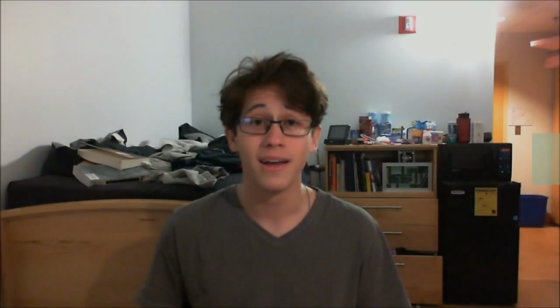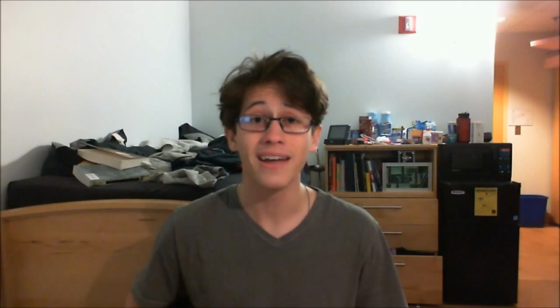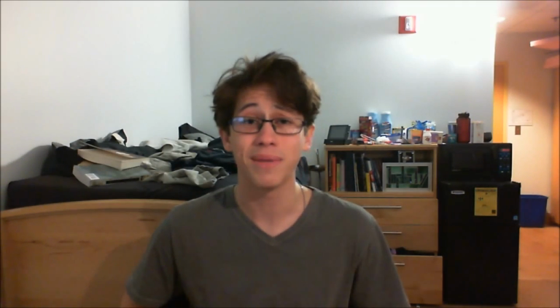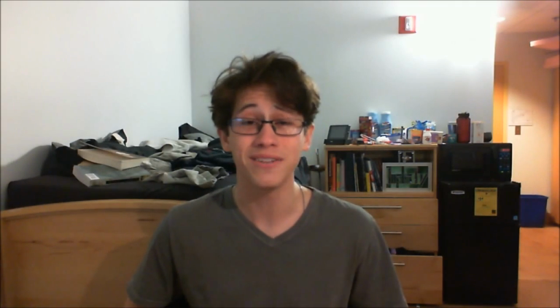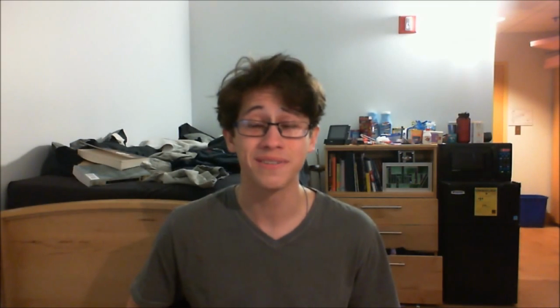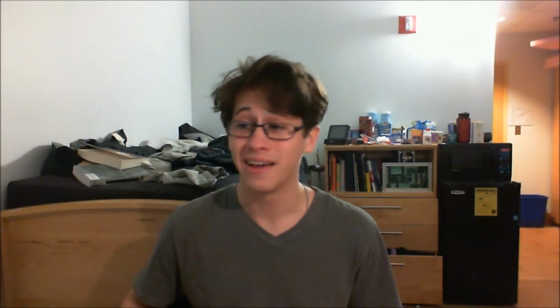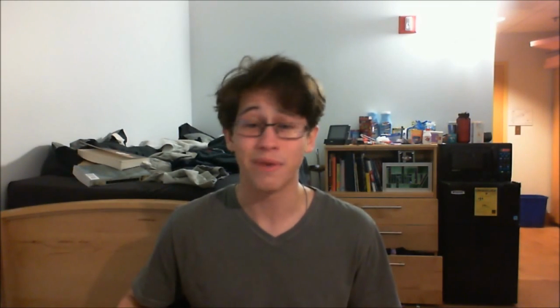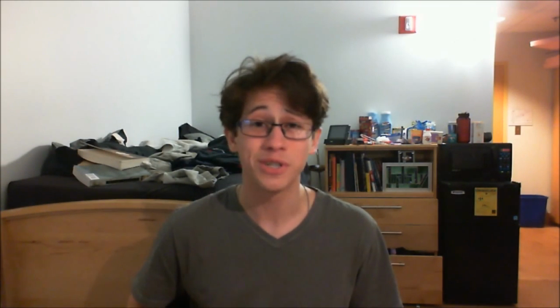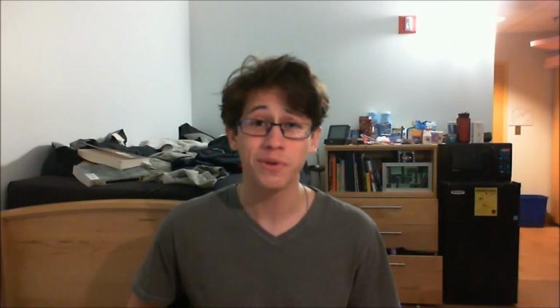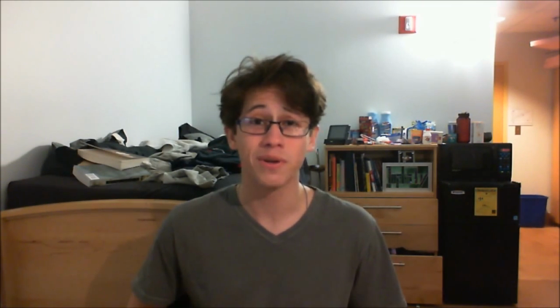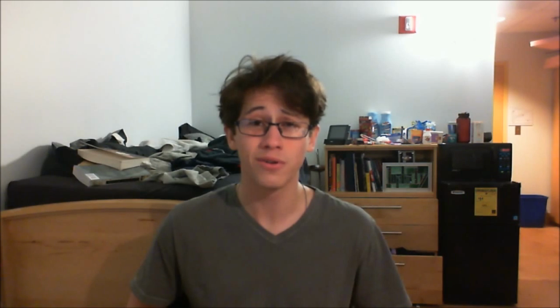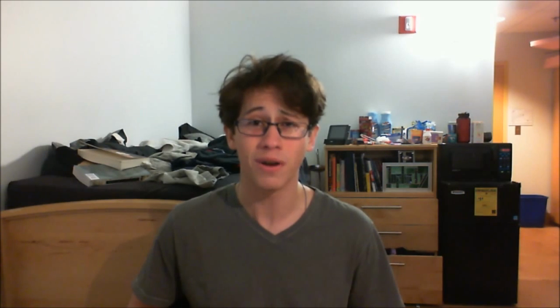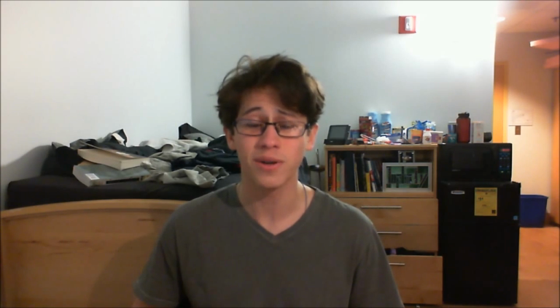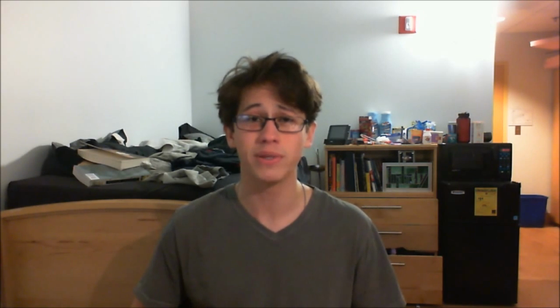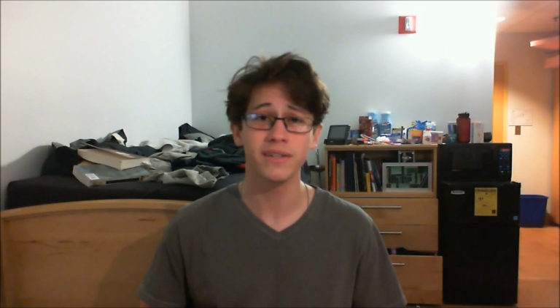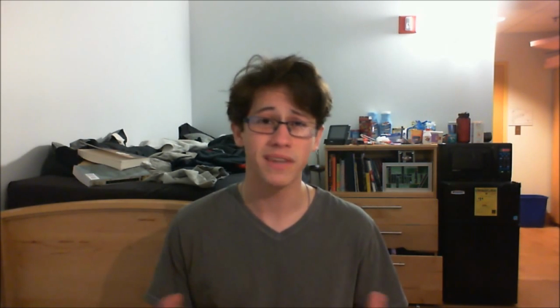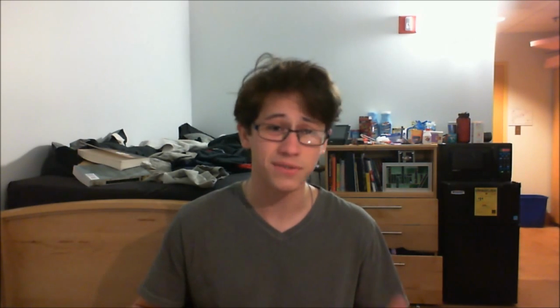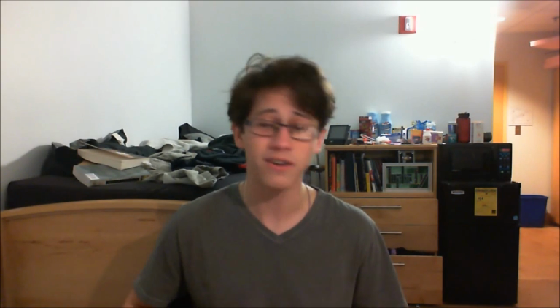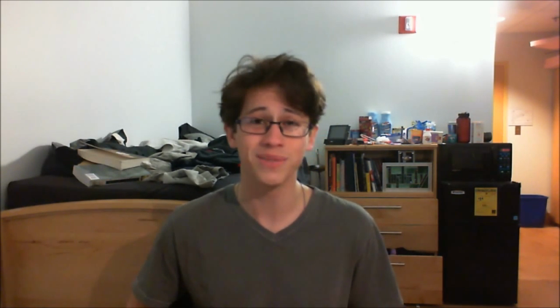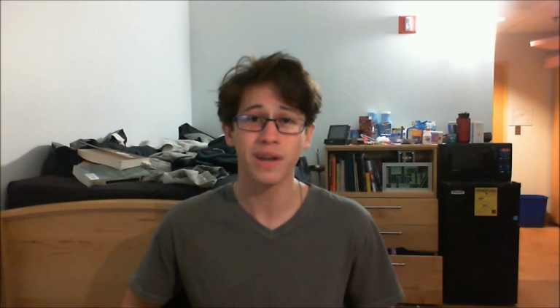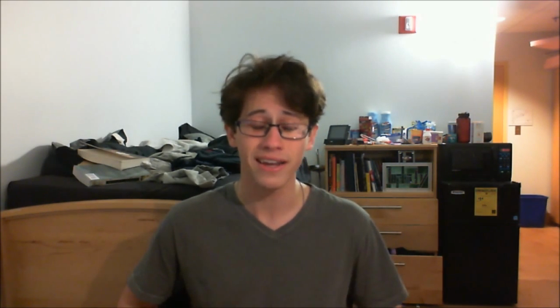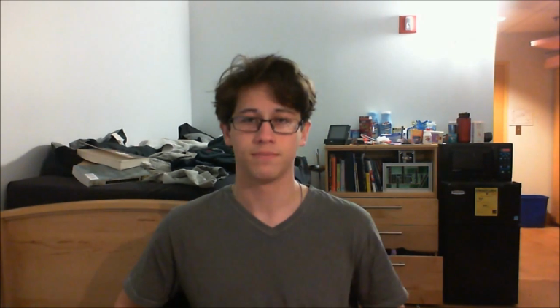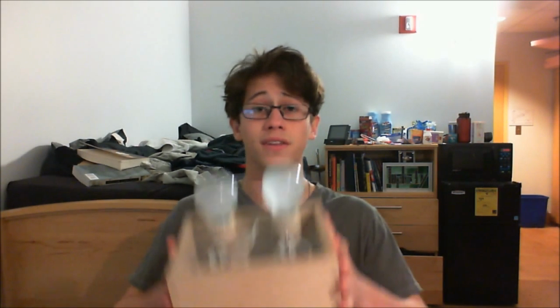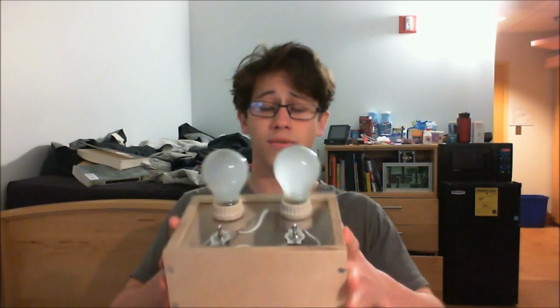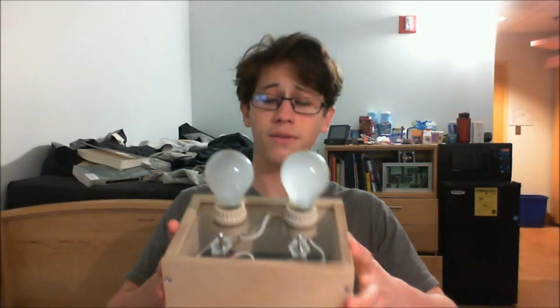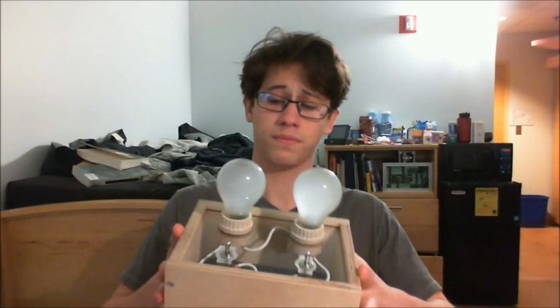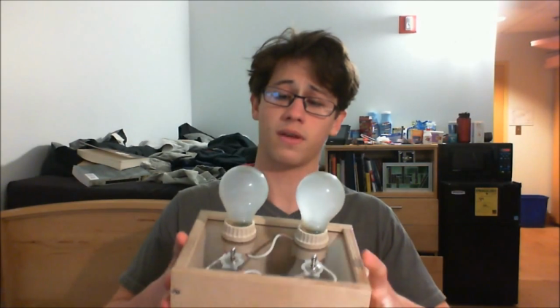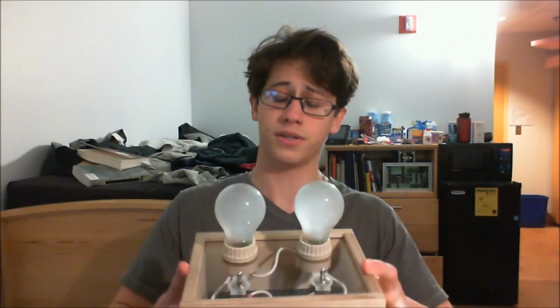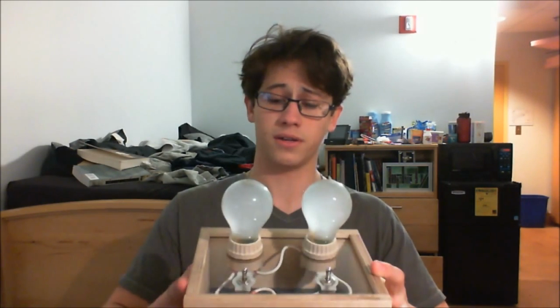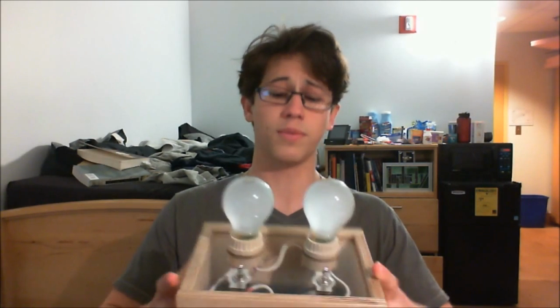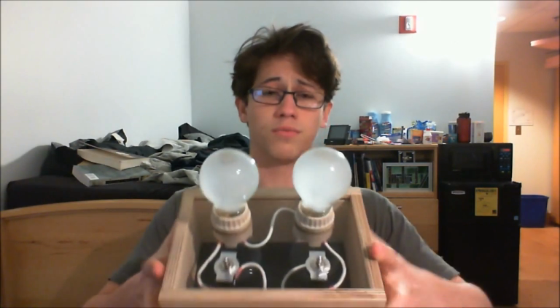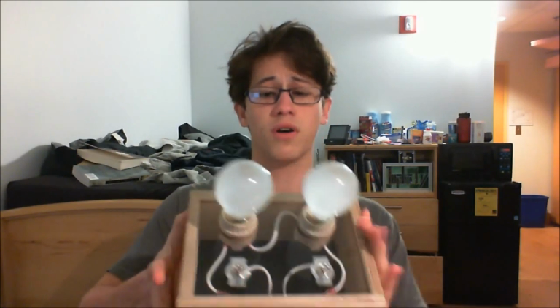Hi! My name is Silas. I want to share with you a little puzzle I made recently. It's fairly simple, but I like it. This is it right here — this little wooden box.